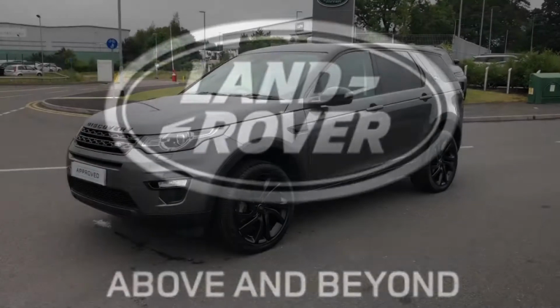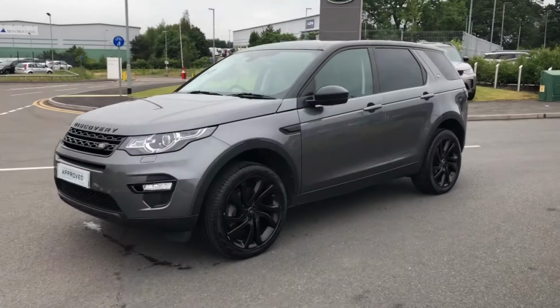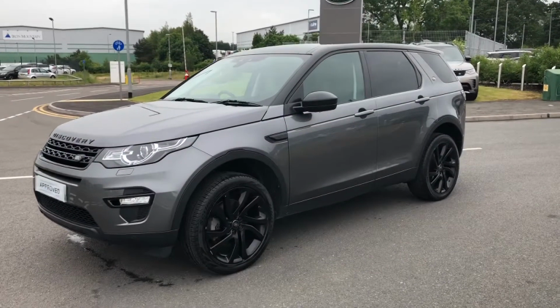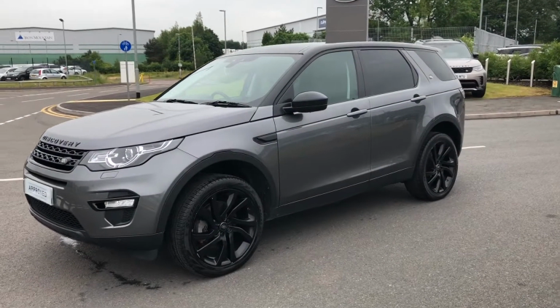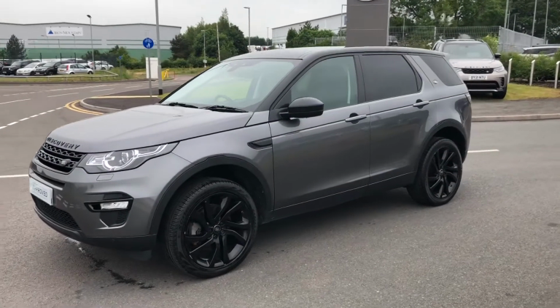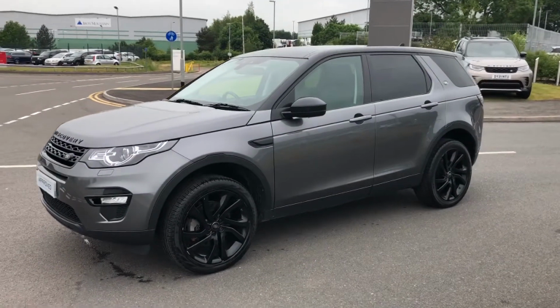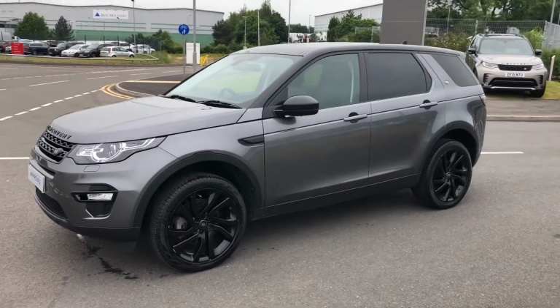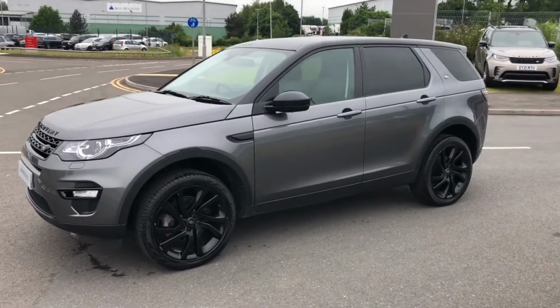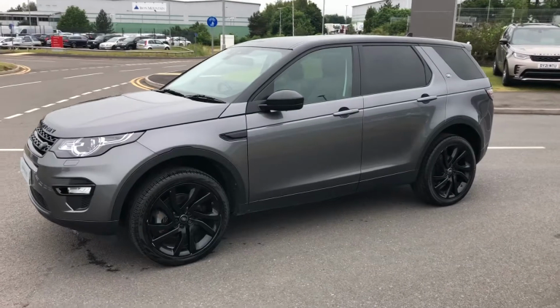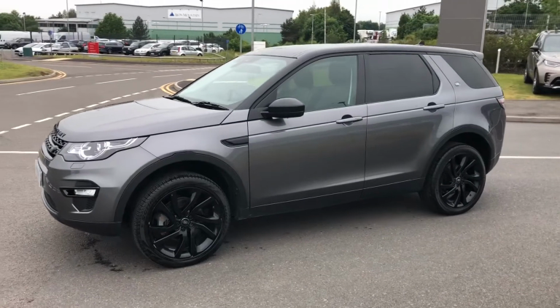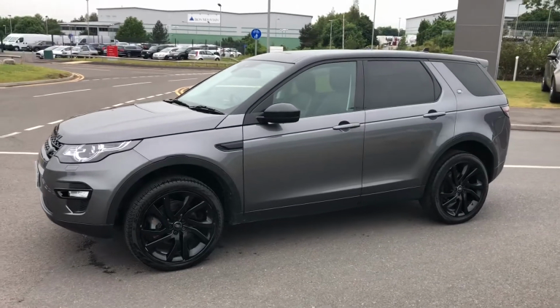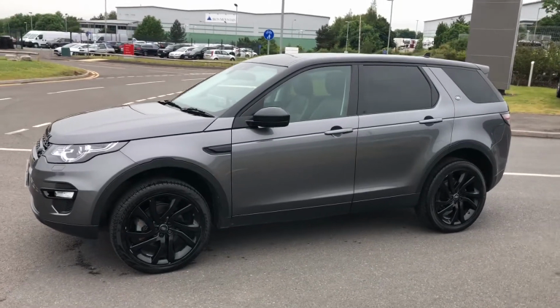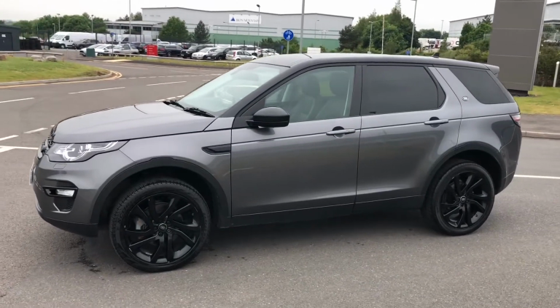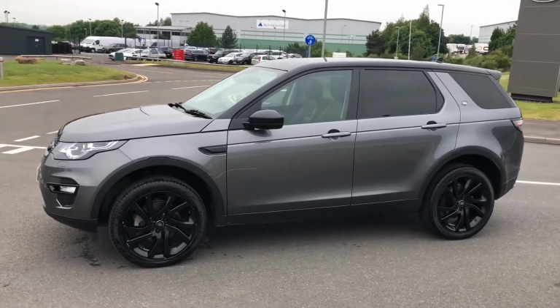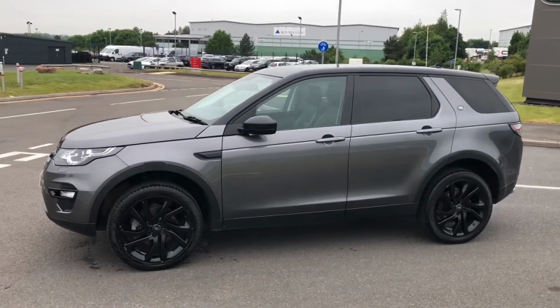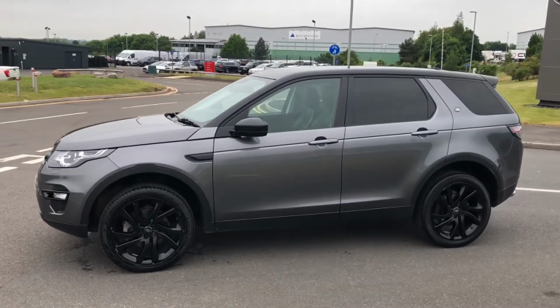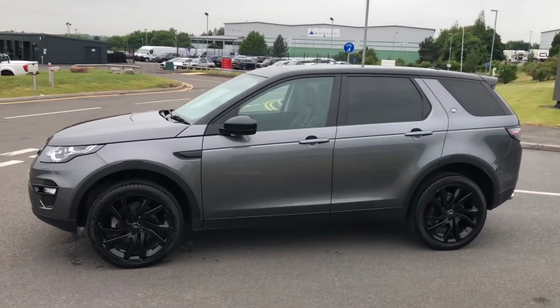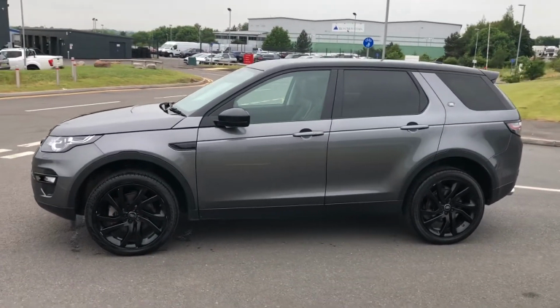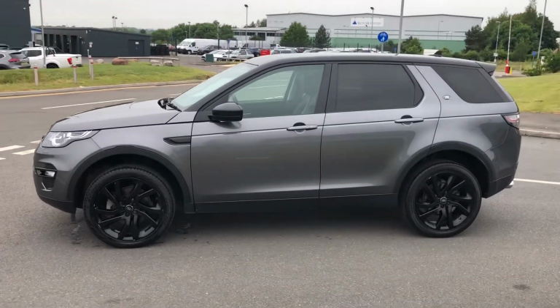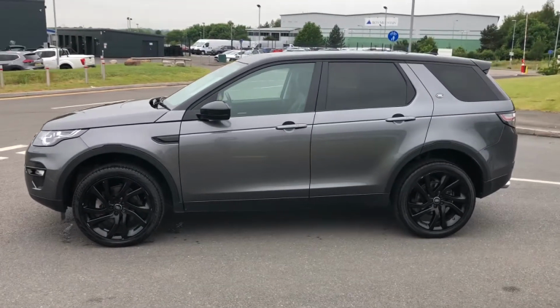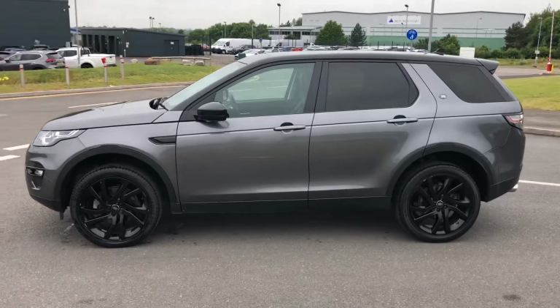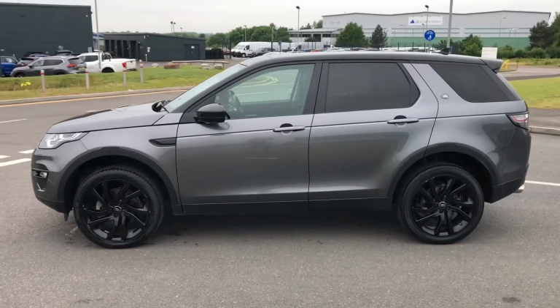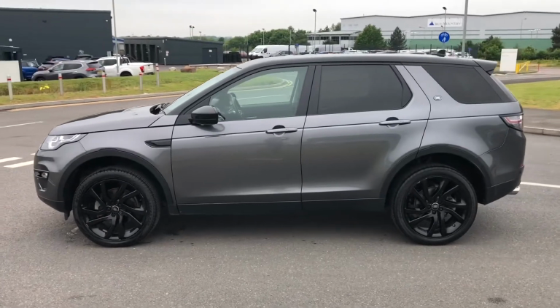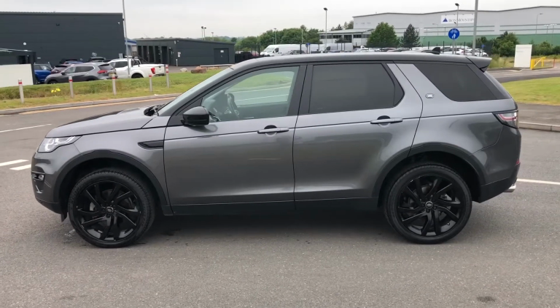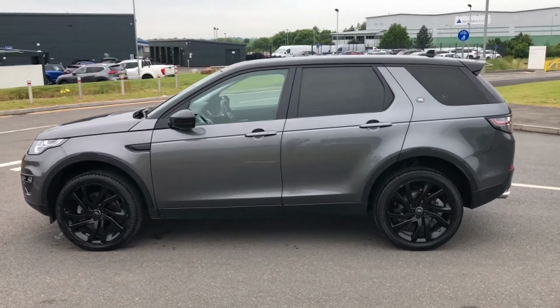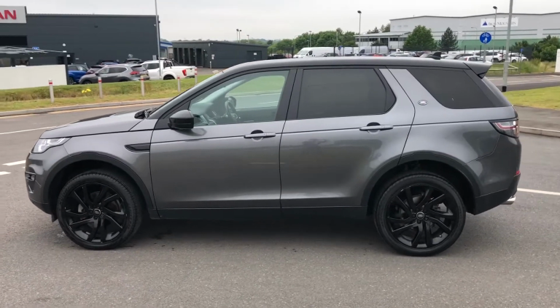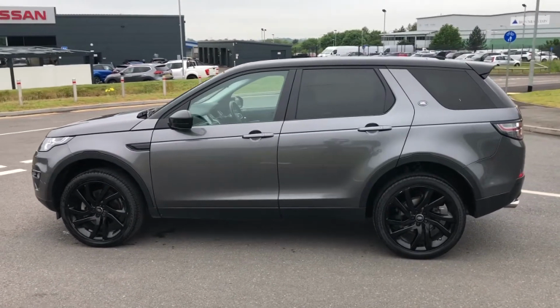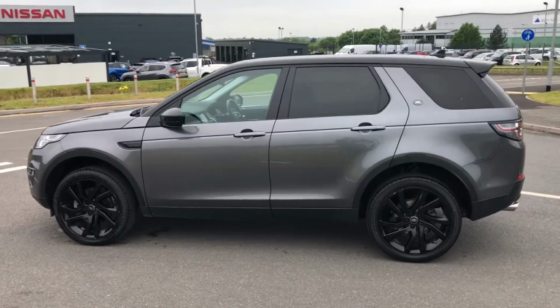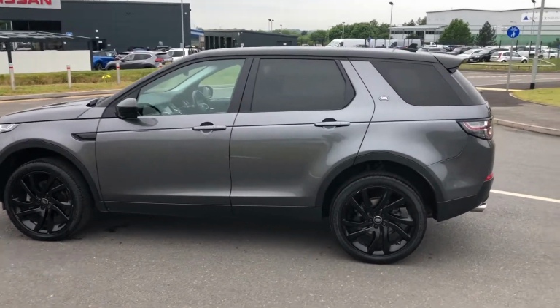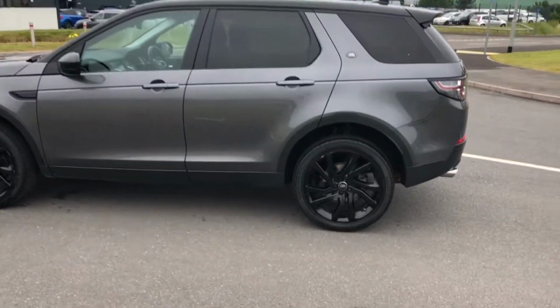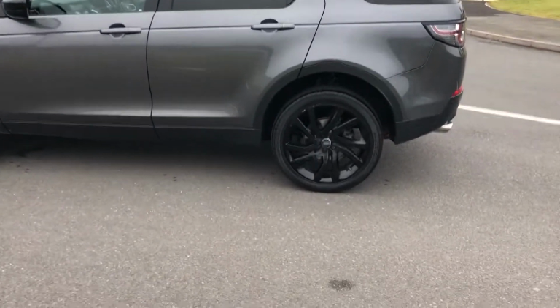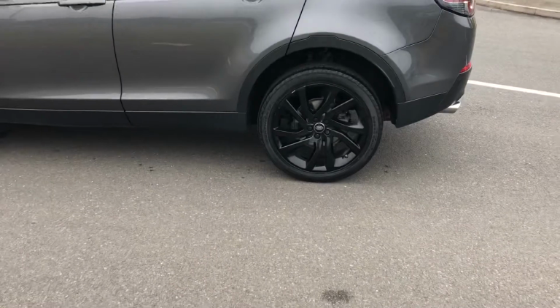Hello and welcome to Stafford Land Rover. Today I'm going to show you around this lovely Discovery Sport HSE, which is a 2 litre diesel in Corris Grey. This car has previously had two owners and is next due for a service in June 23.